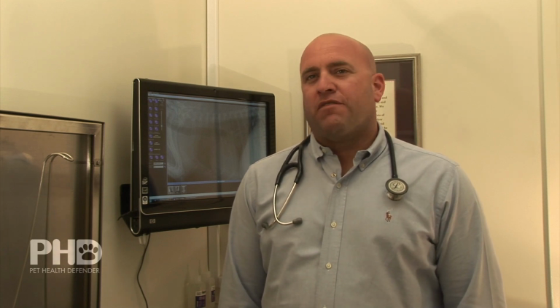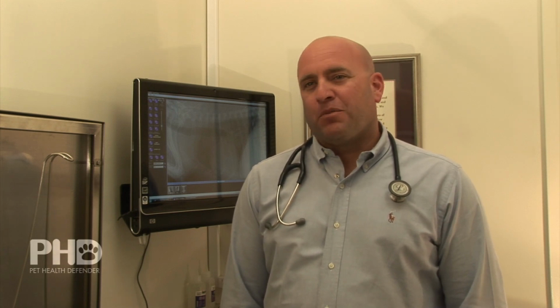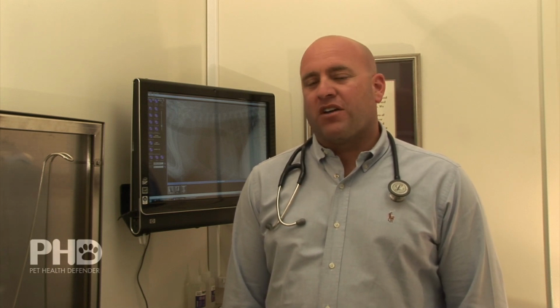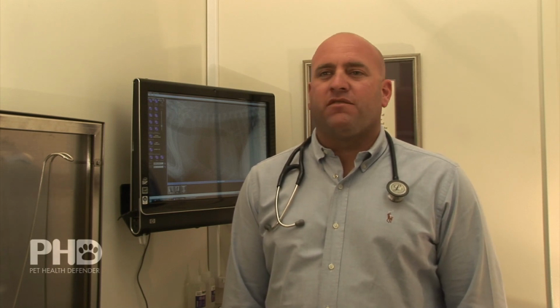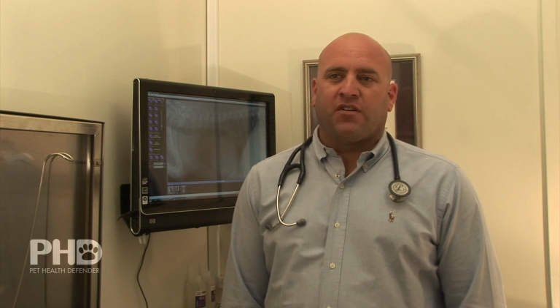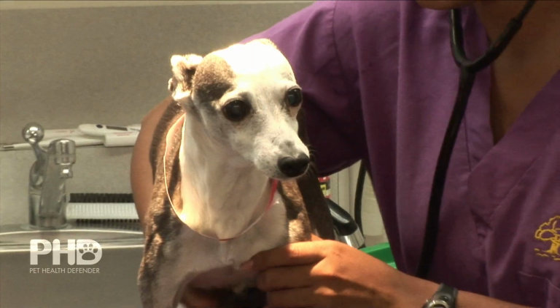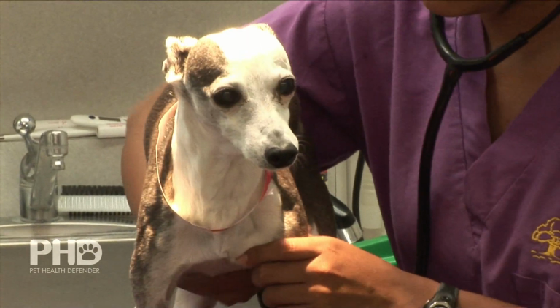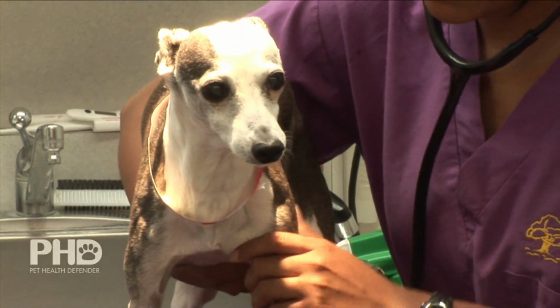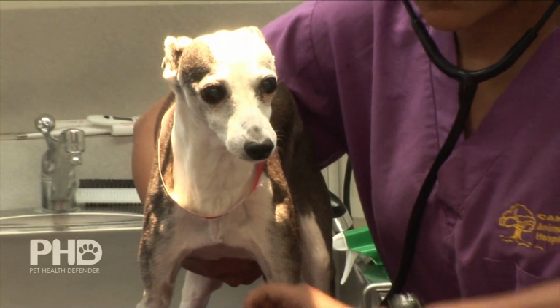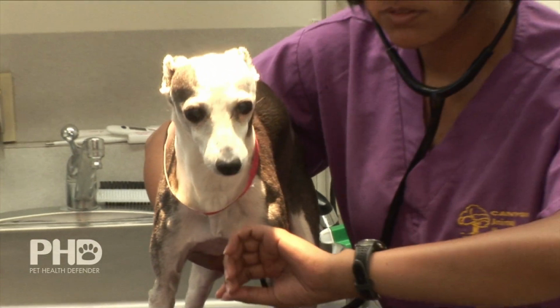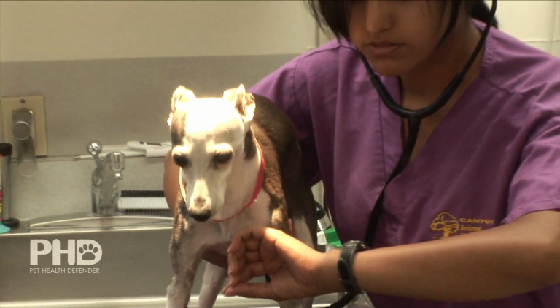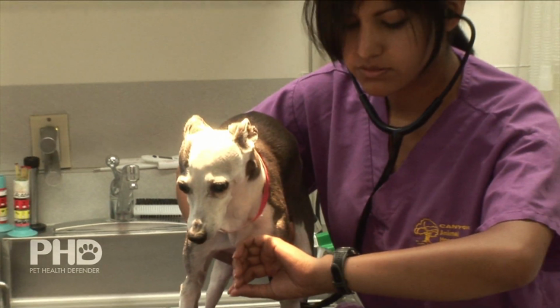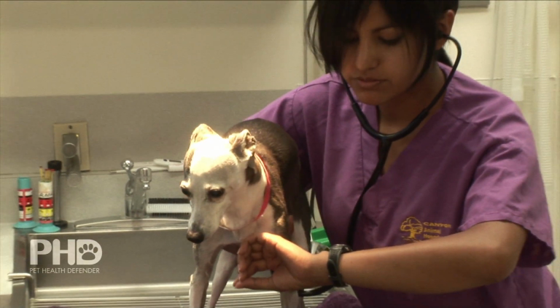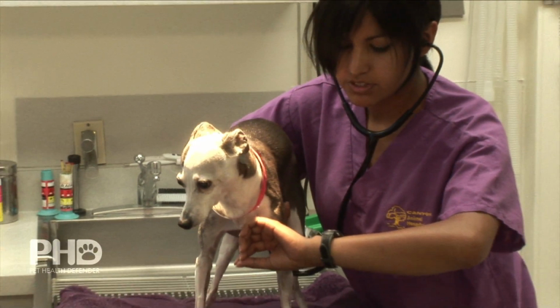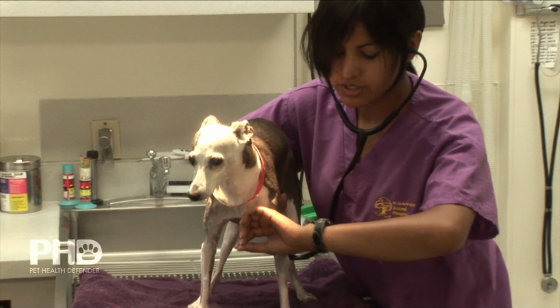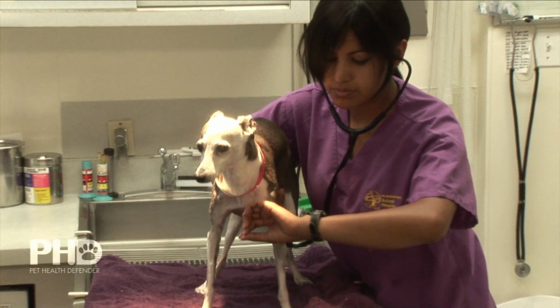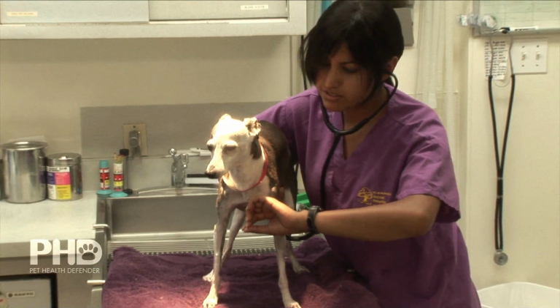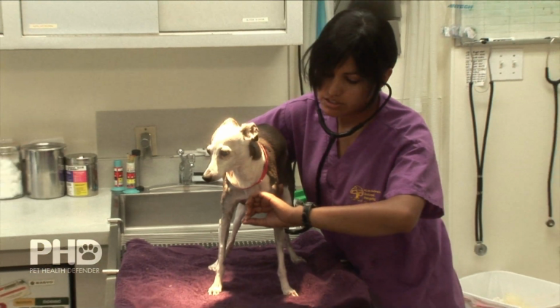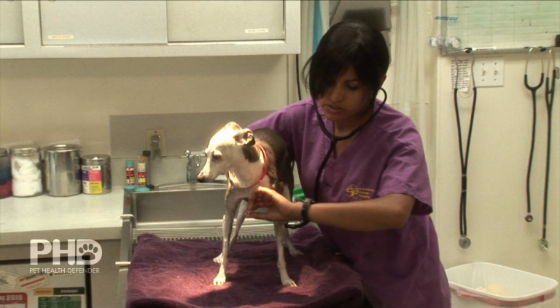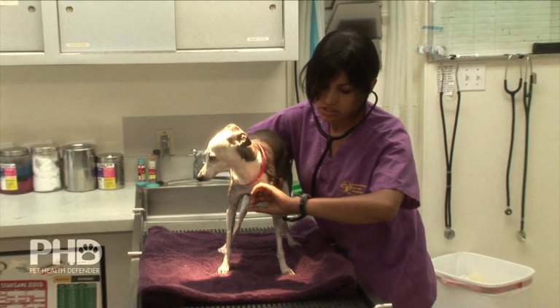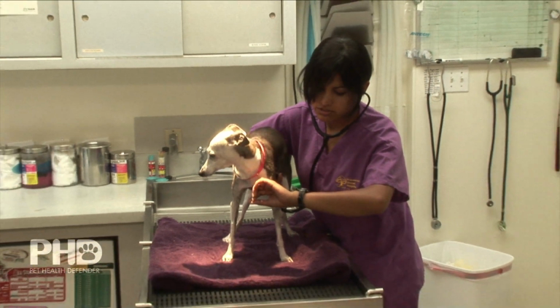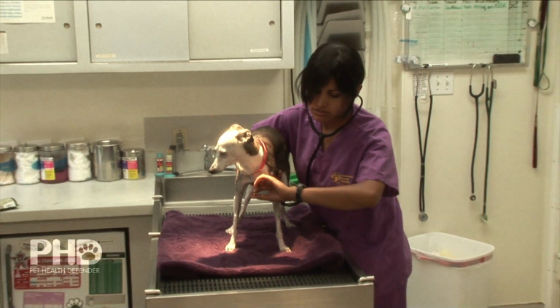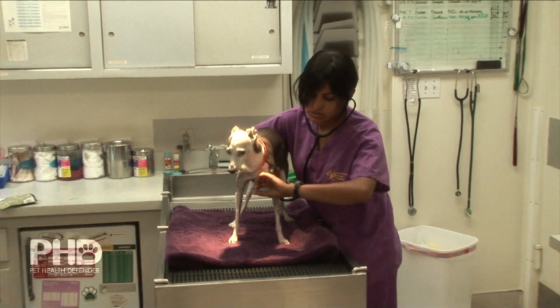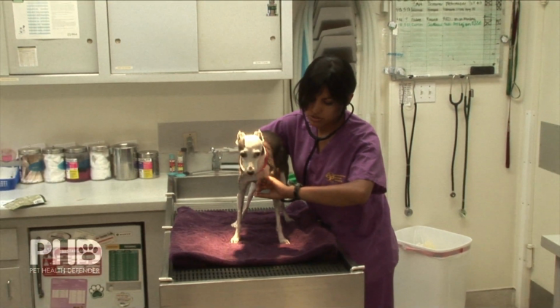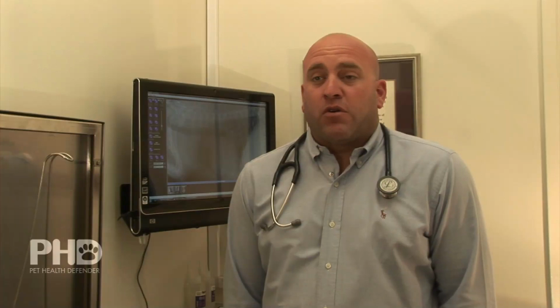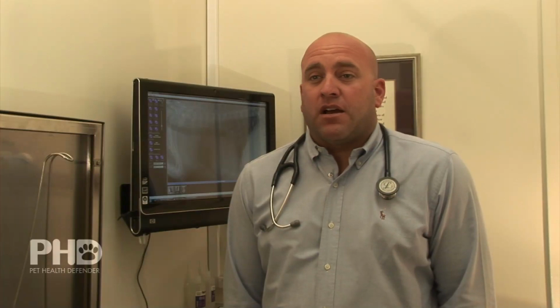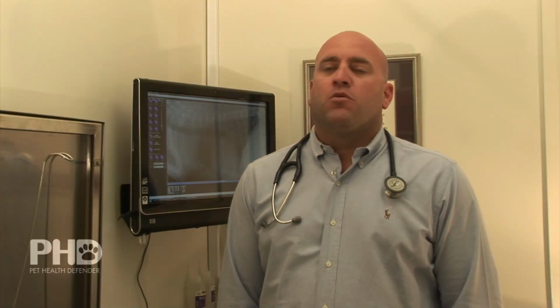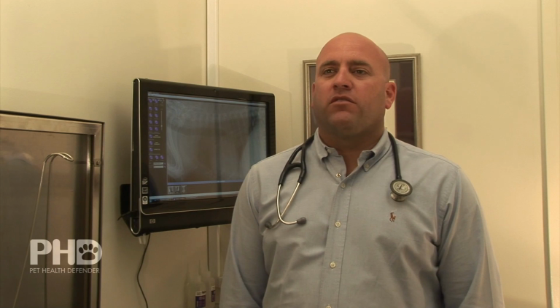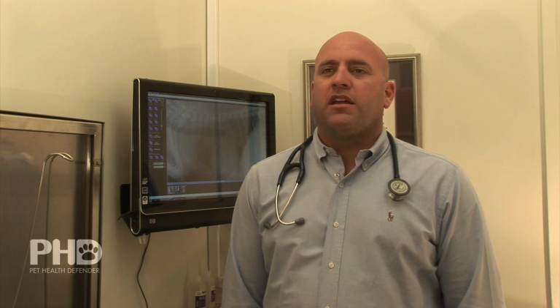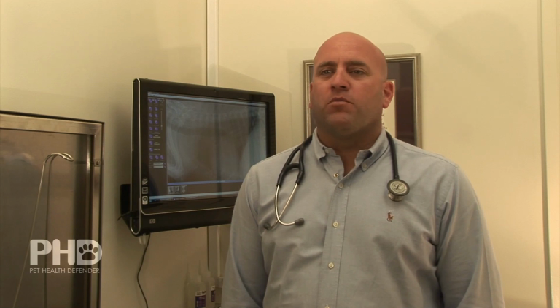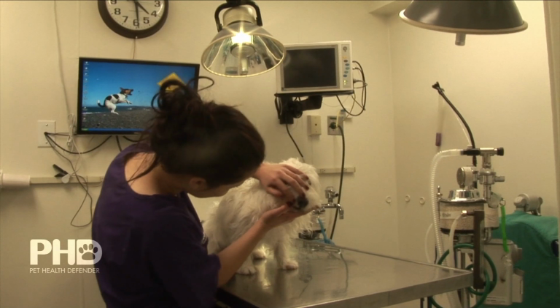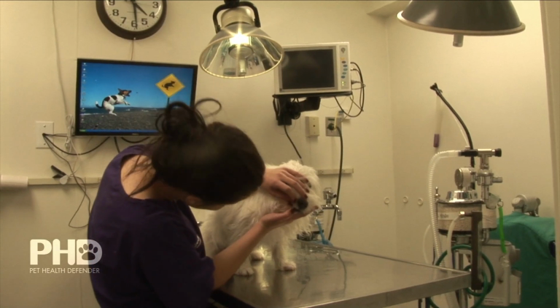We've had a couple of dogs that have severe anxiety — that's probably how they were raised. They were both shelter dogs. But with the collar on them as well, they were able to come in and we were able to do a thorough exam without any harm to anyone involved.